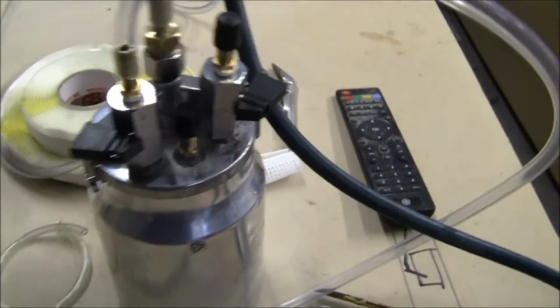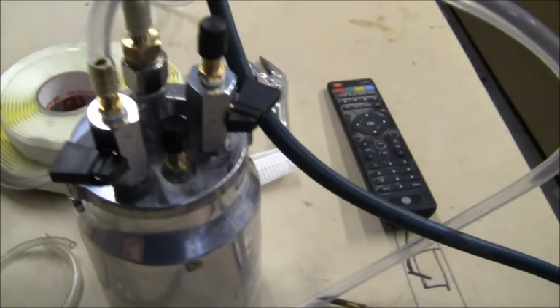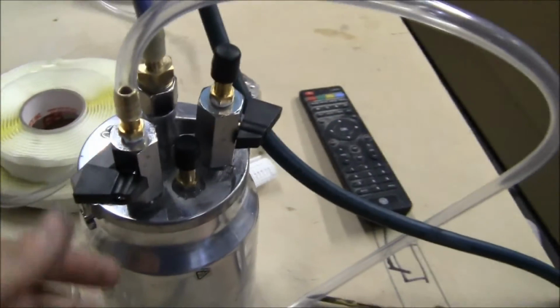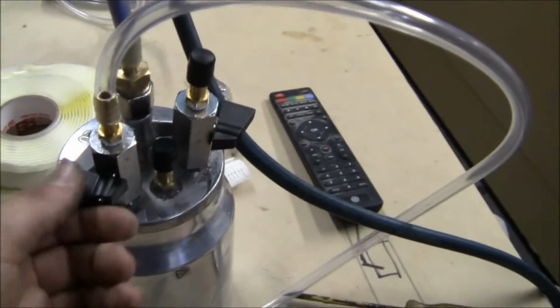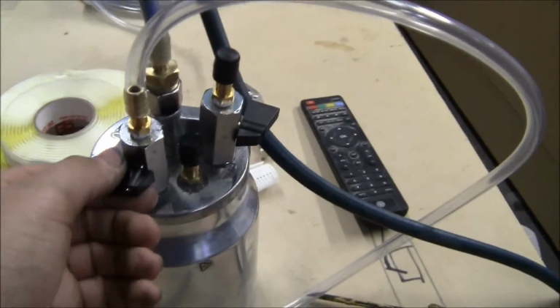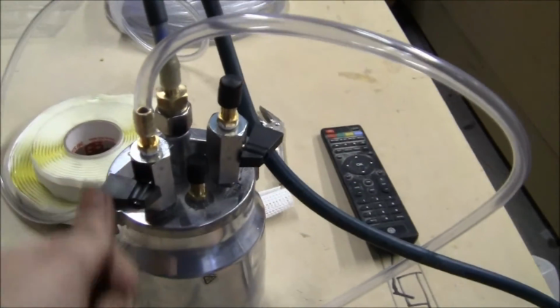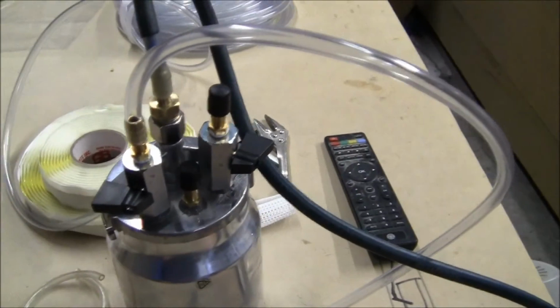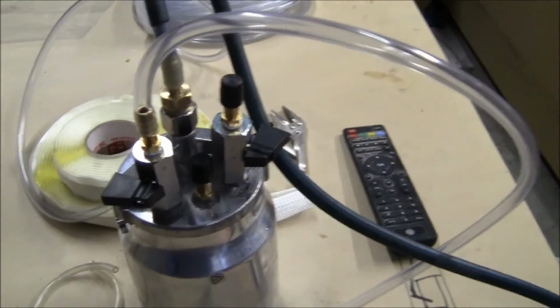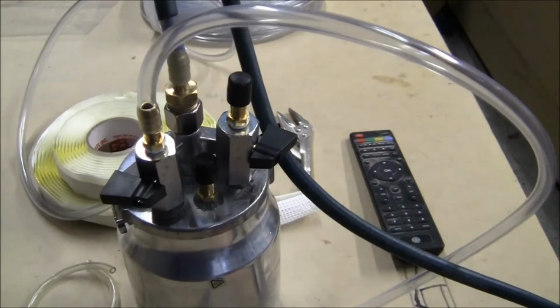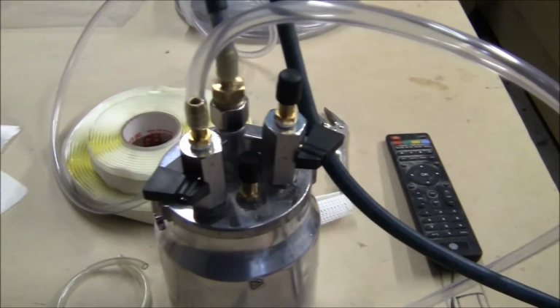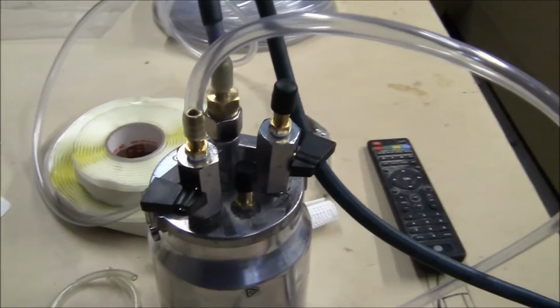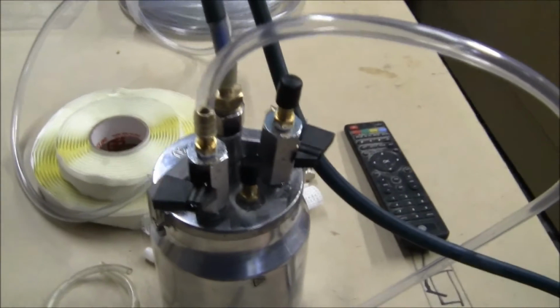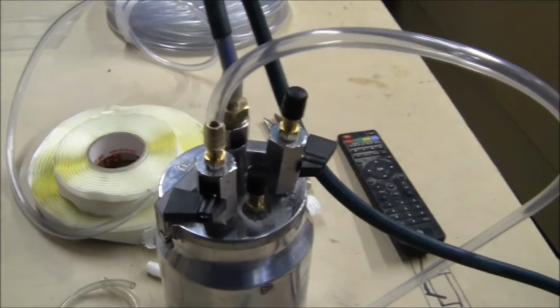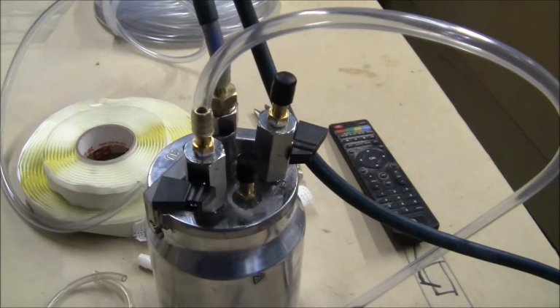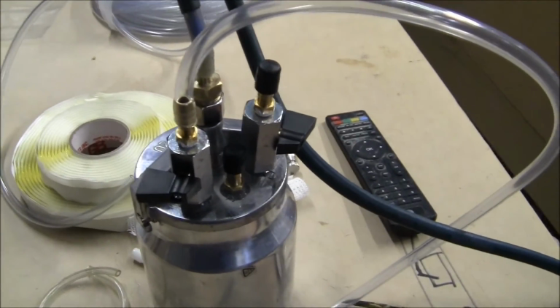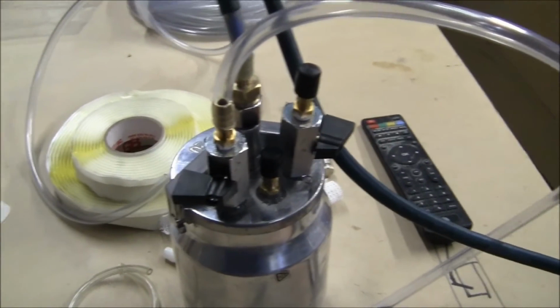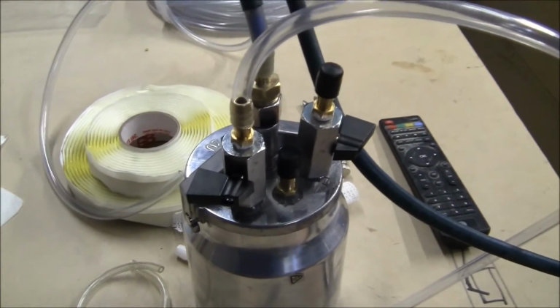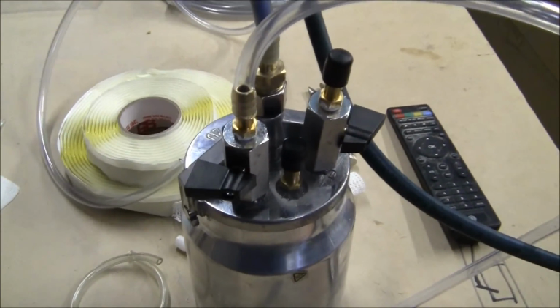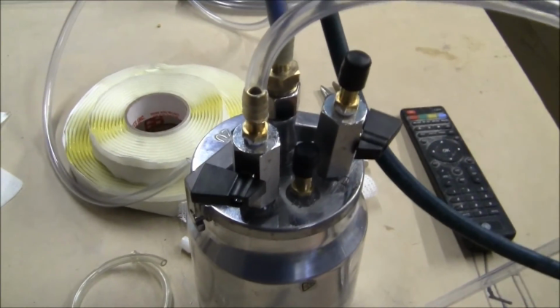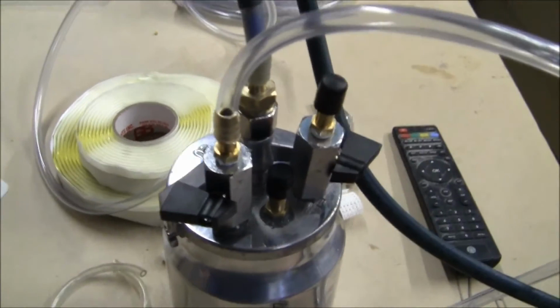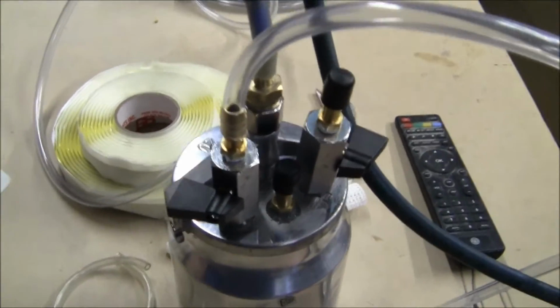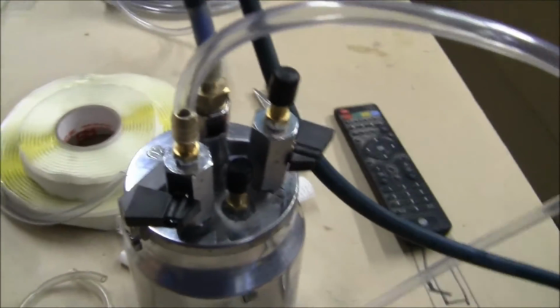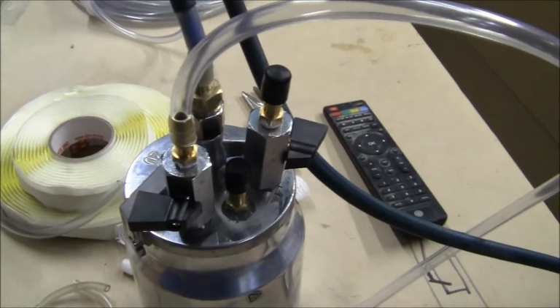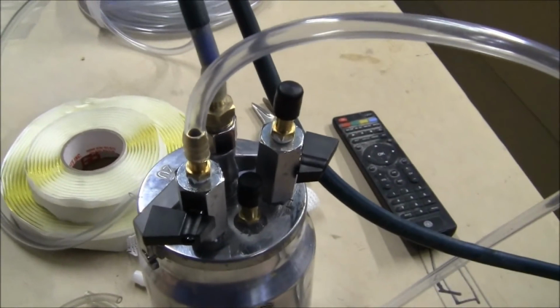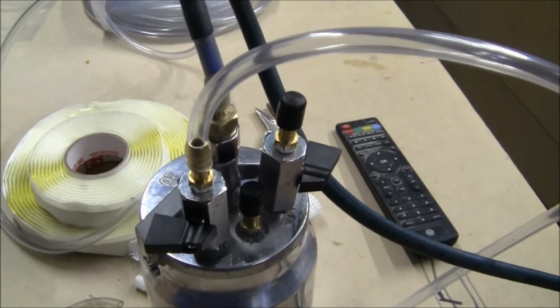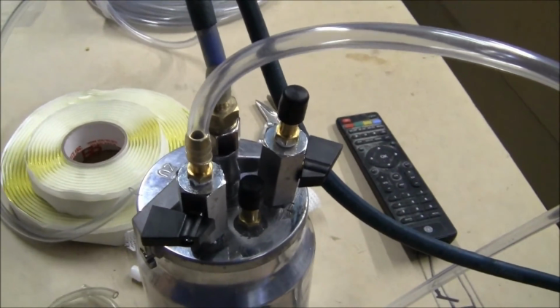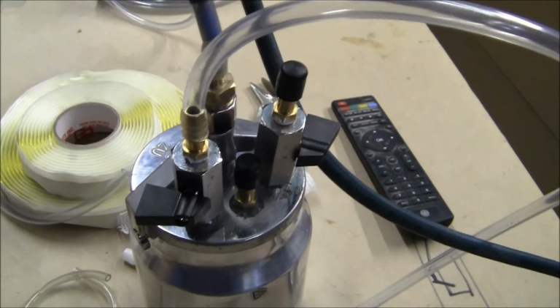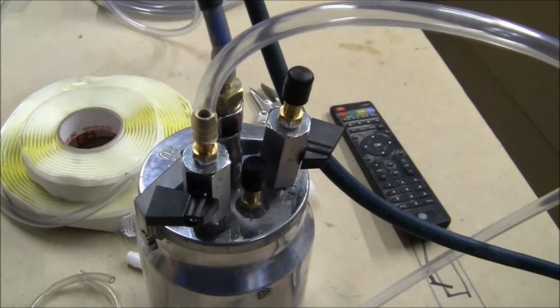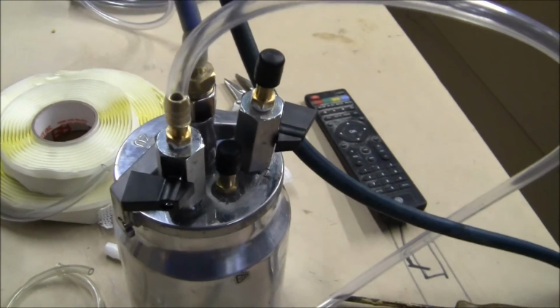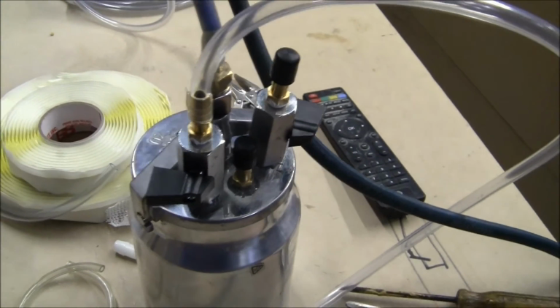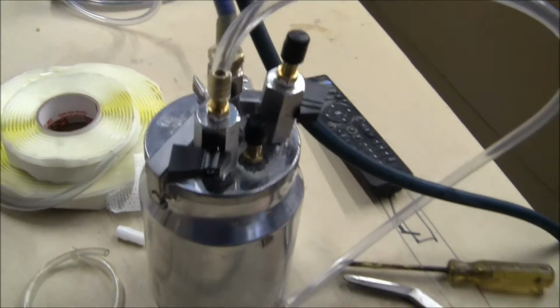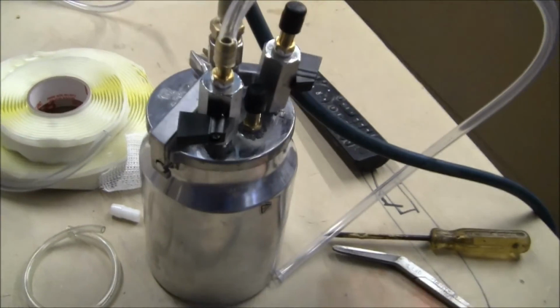Valves make it a lot easier when you're pulling the vacuum bag down, so you can get the vacuum bag positioned with a little bit of vacuum at a time and then turn it right up.